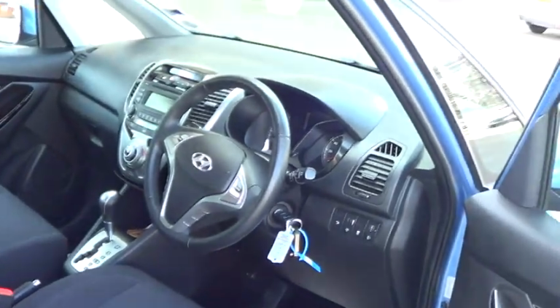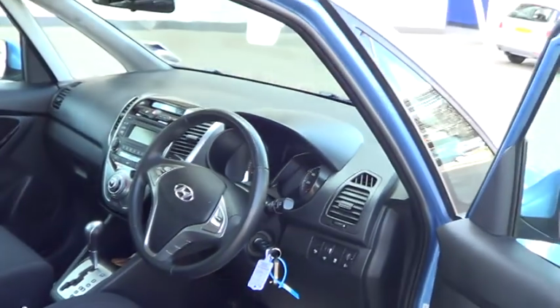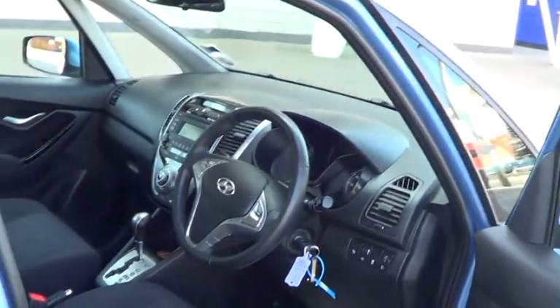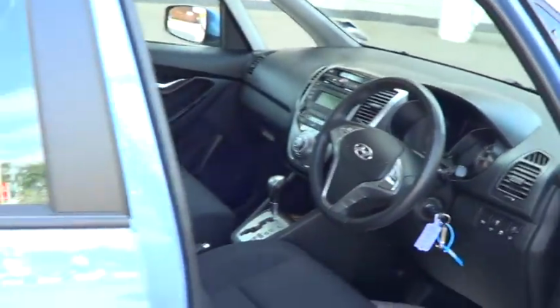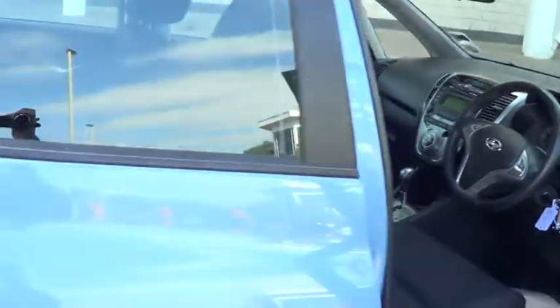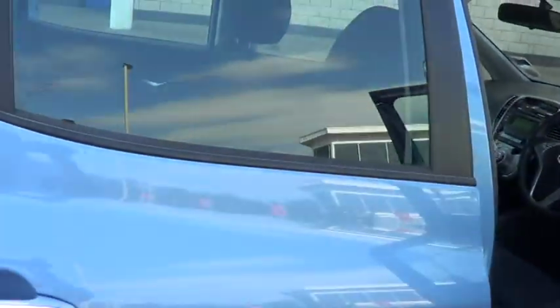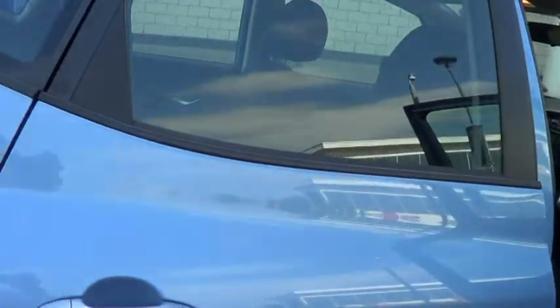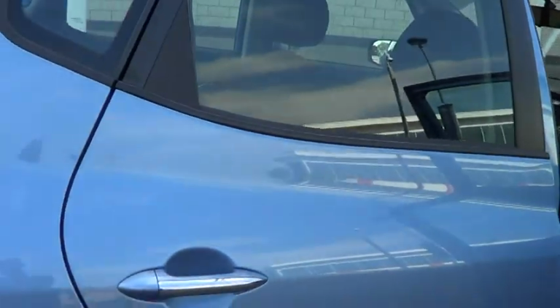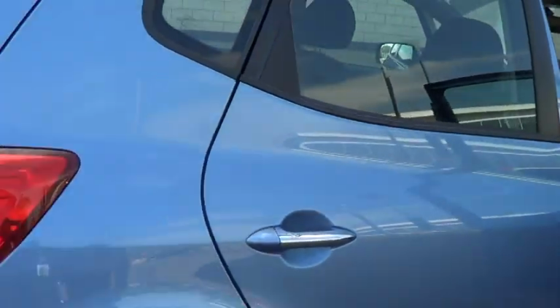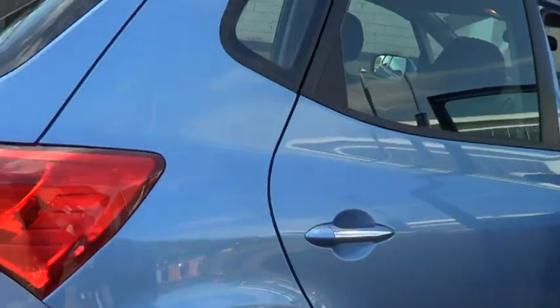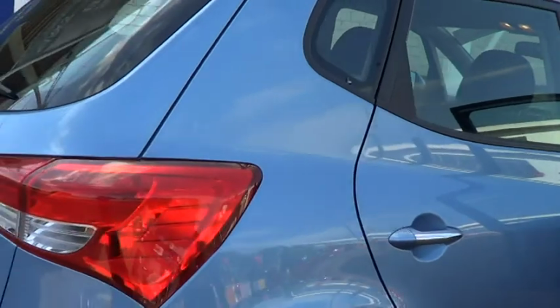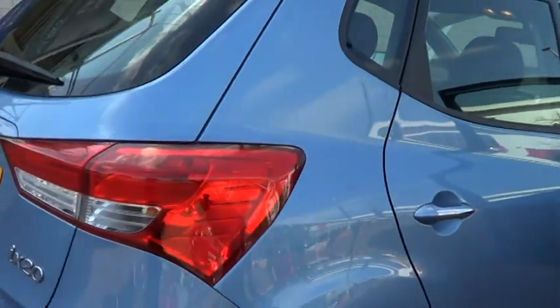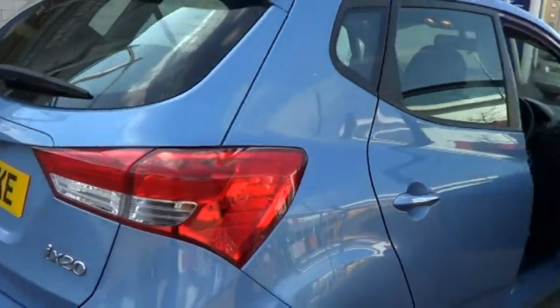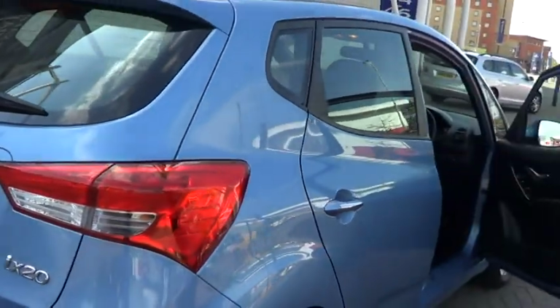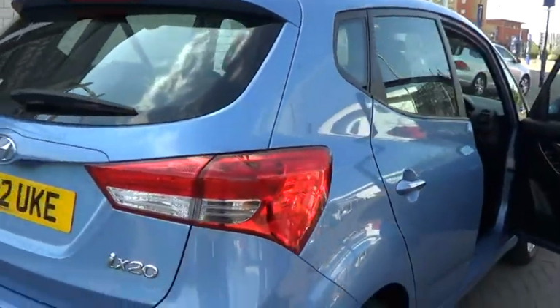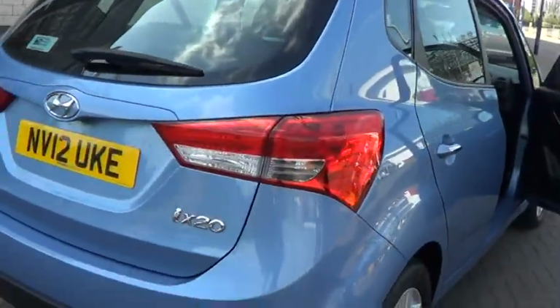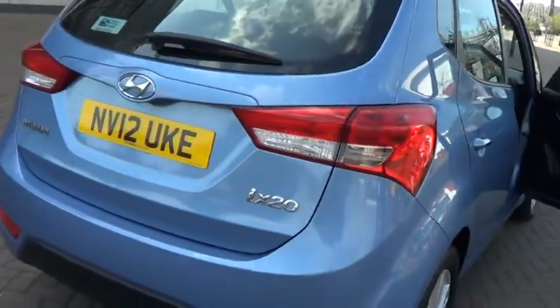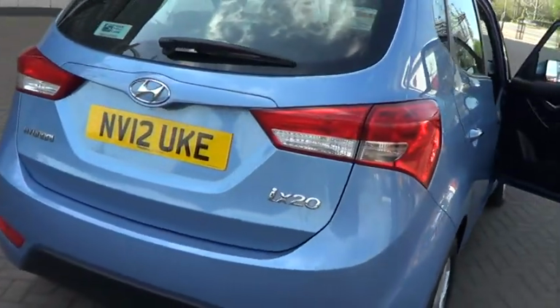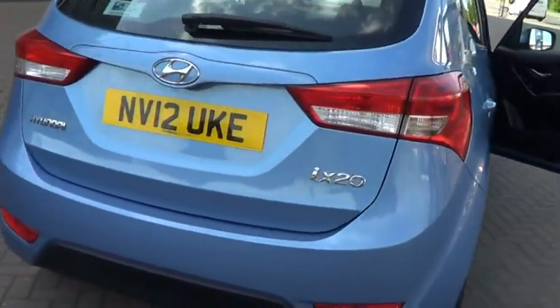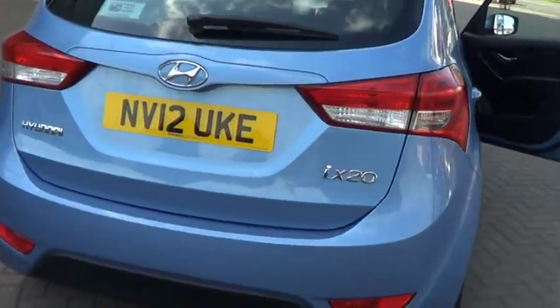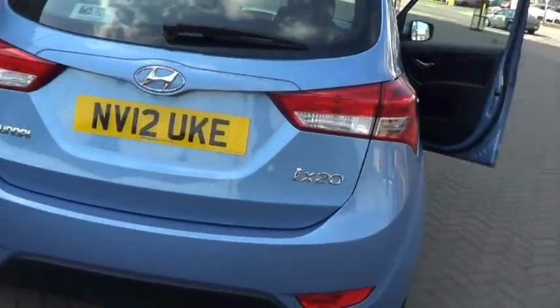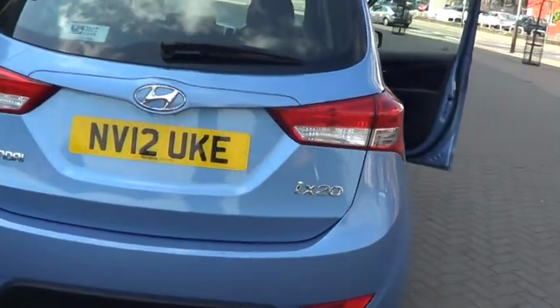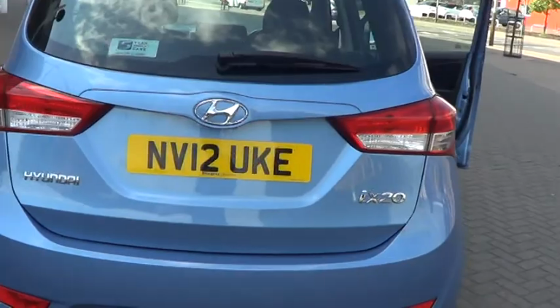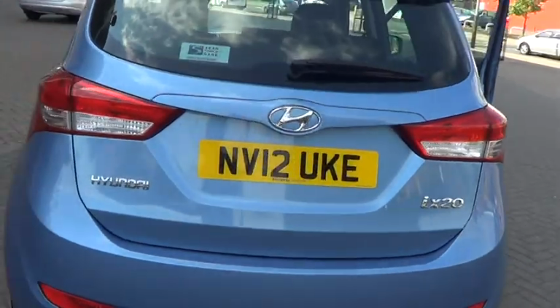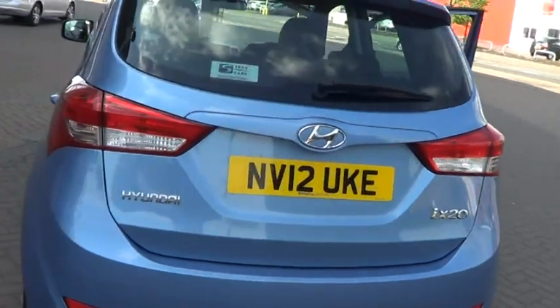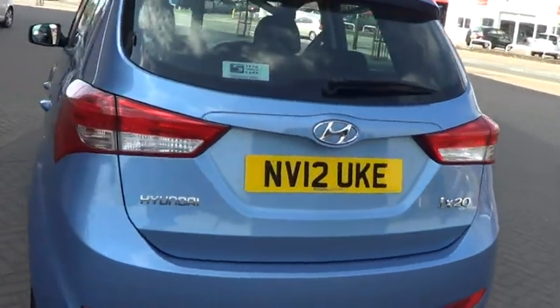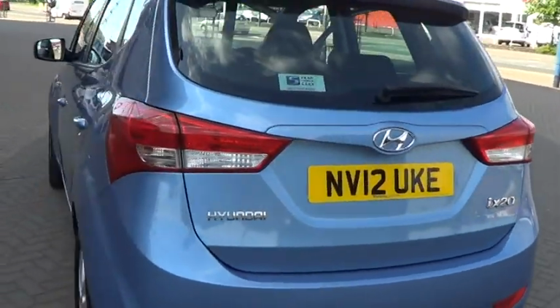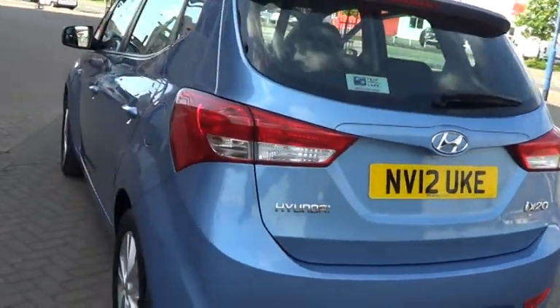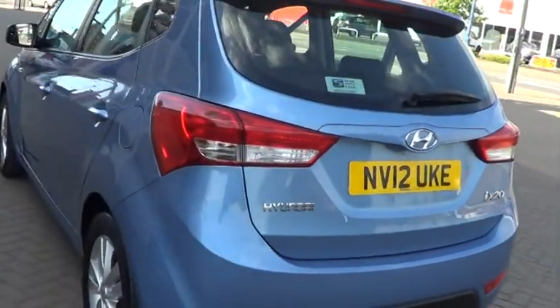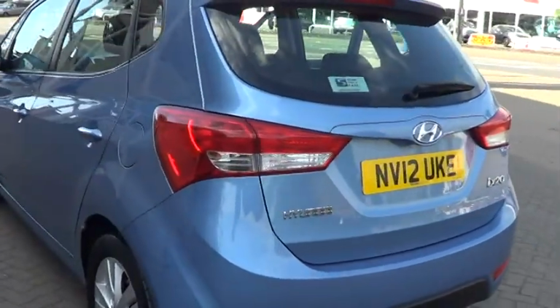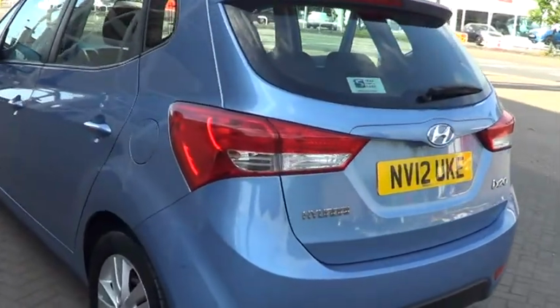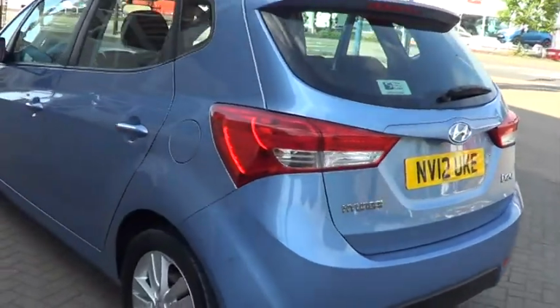This car is available to buy online by pressing the button on the right of this video. Thank you for visiting the Sturgis website.